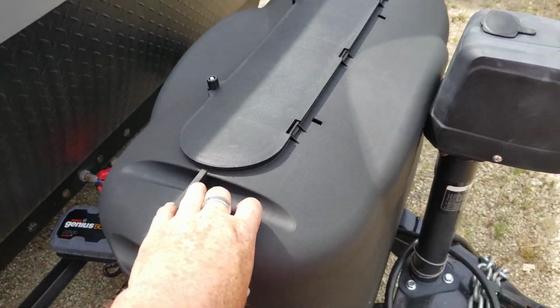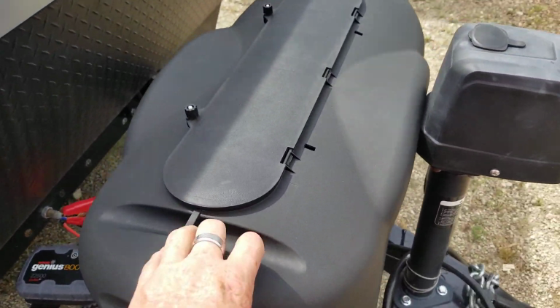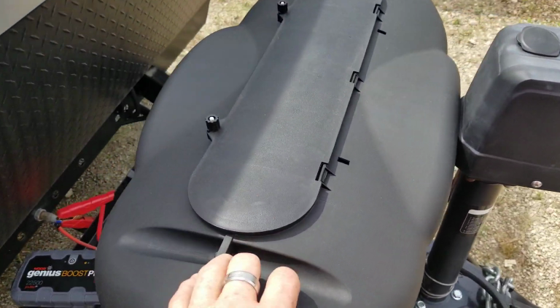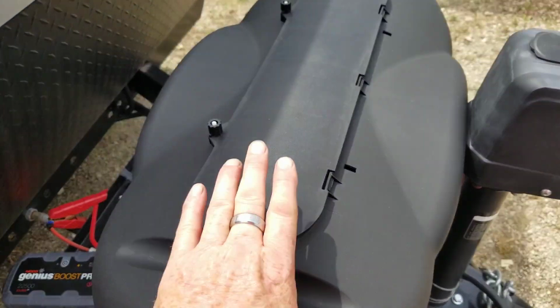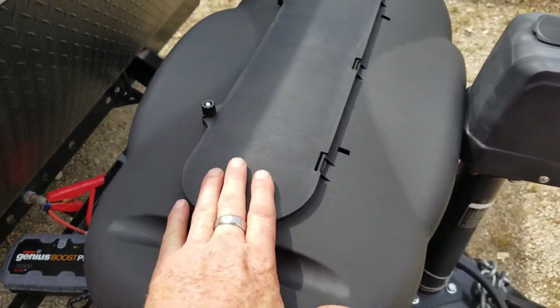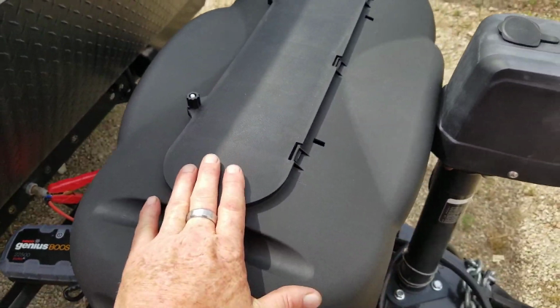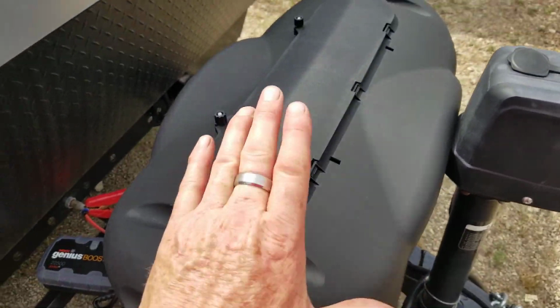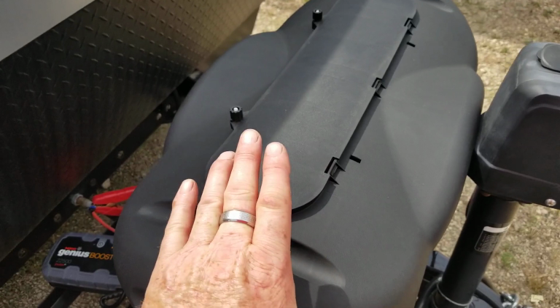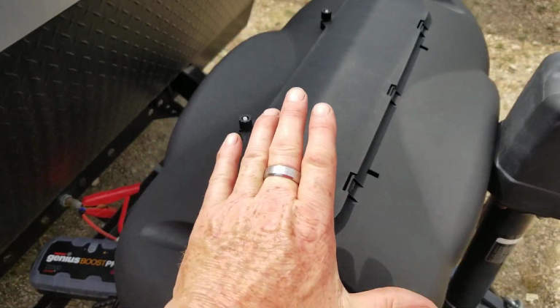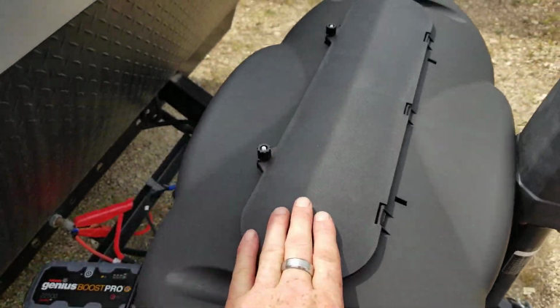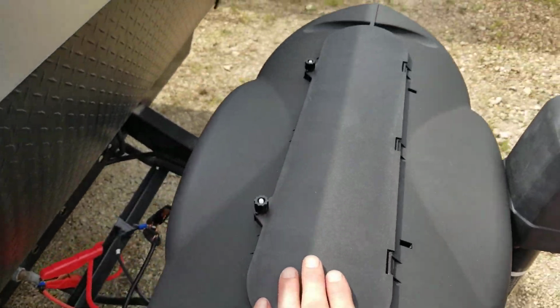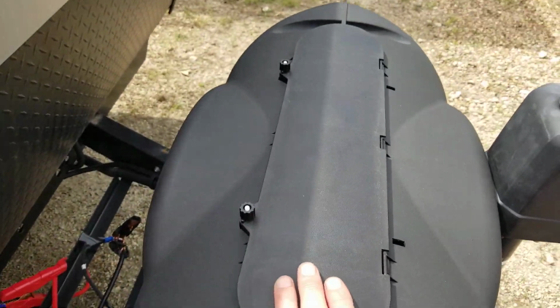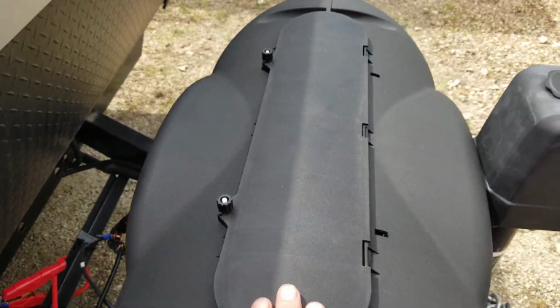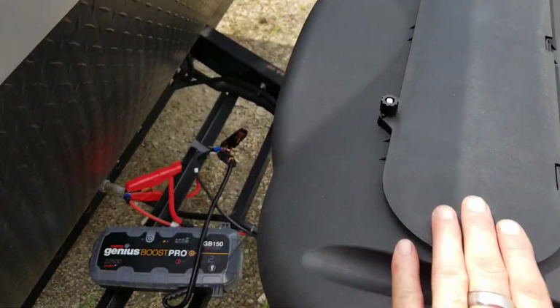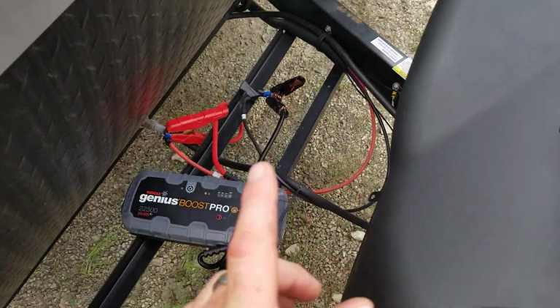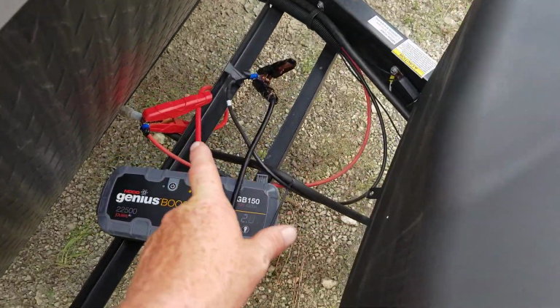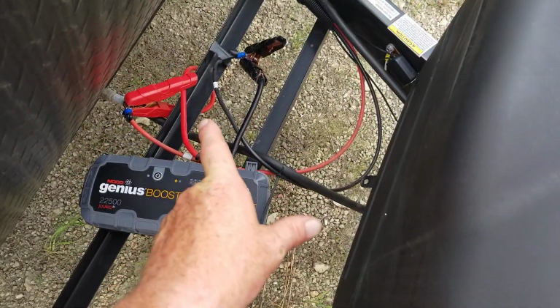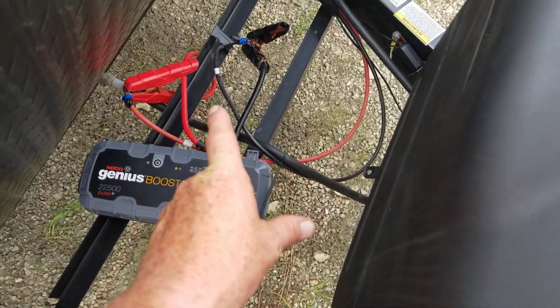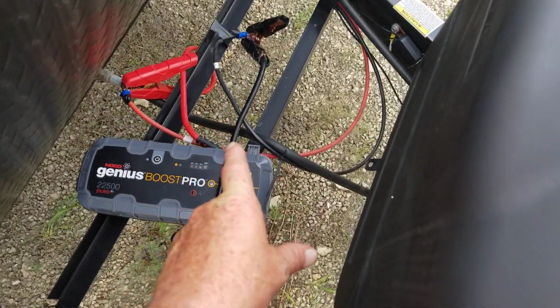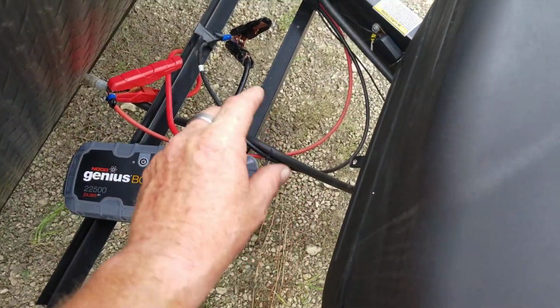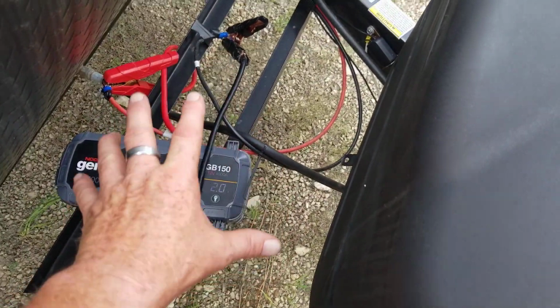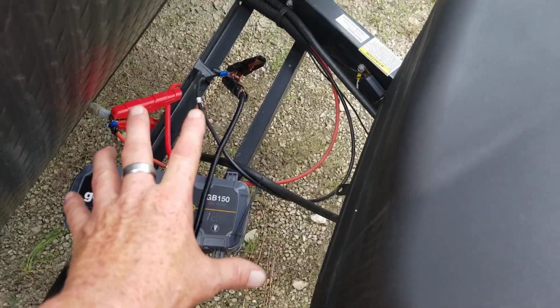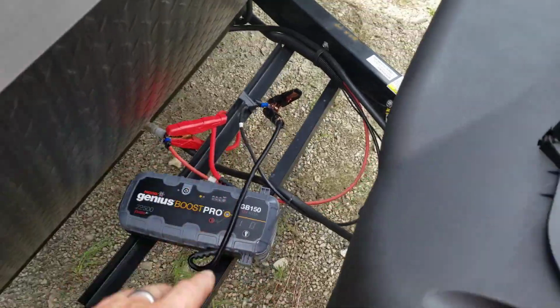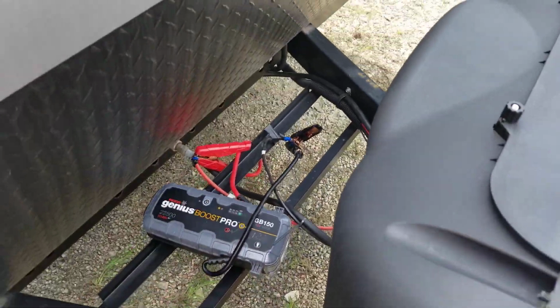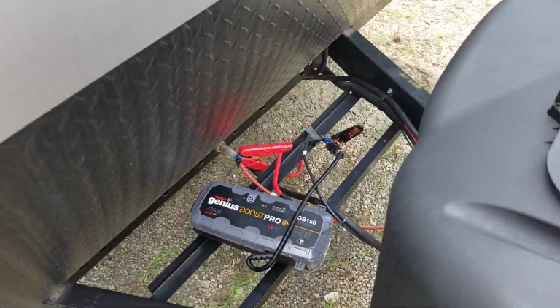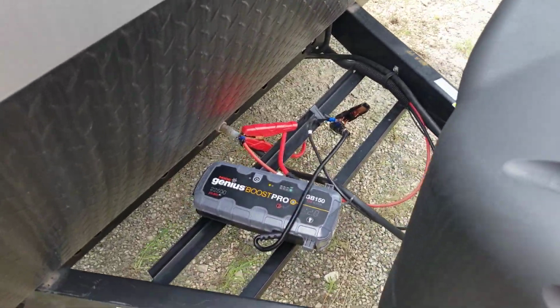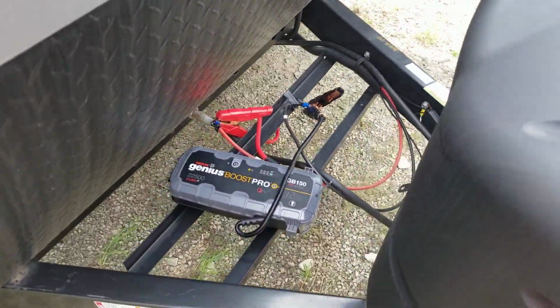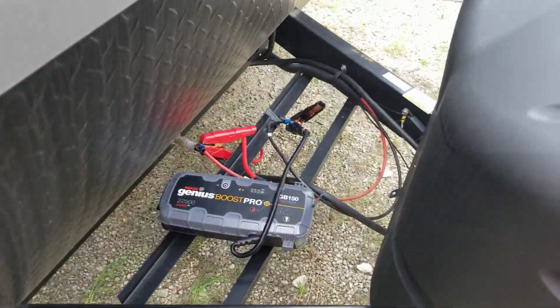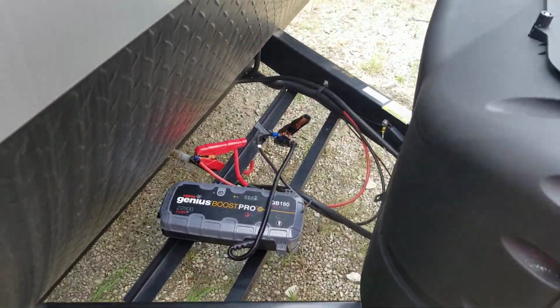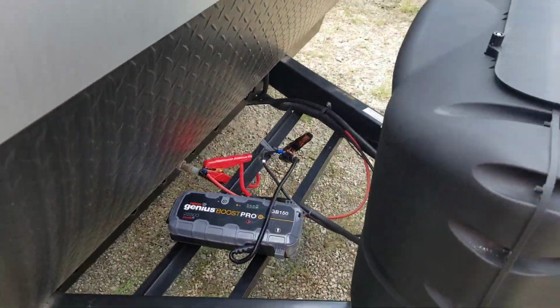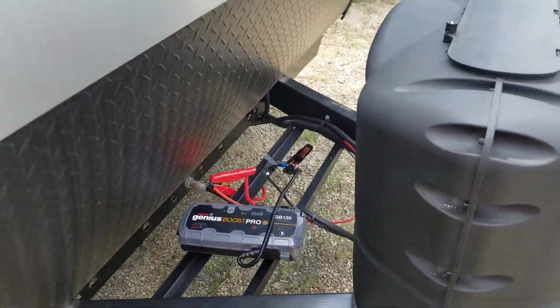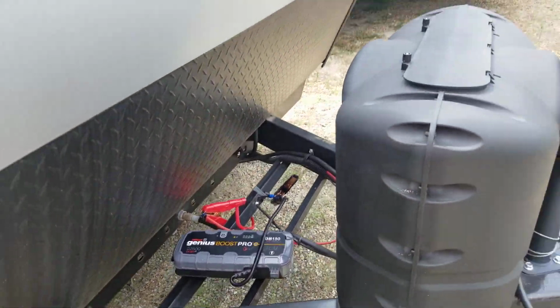Here would be your two propane tanks, which we will fill up before you take possession. And we will put a deep cycle marine battery on here. Right now I do have a jump box on here because I have the lights lit up for this quick video.